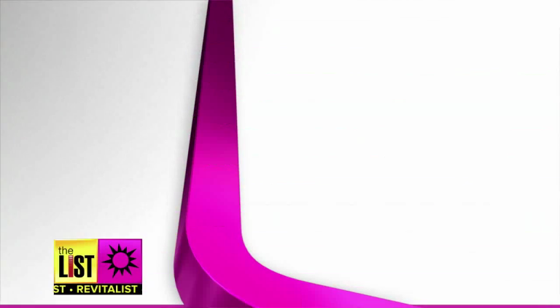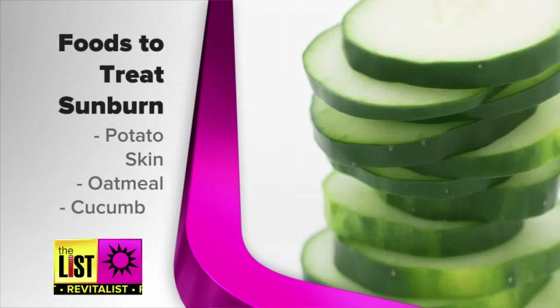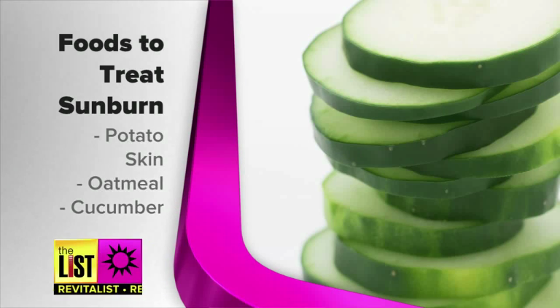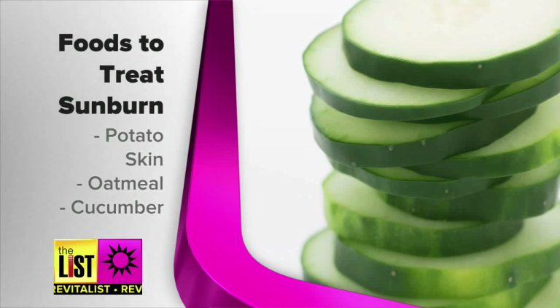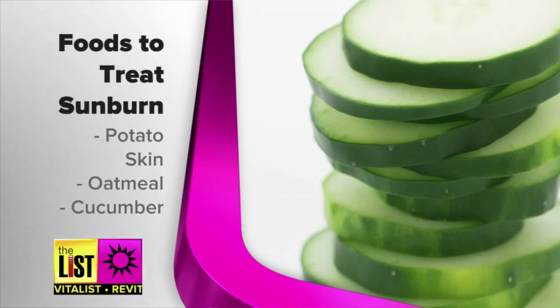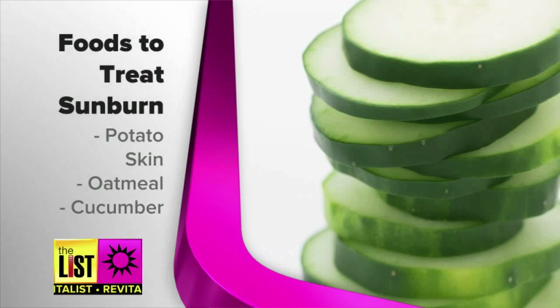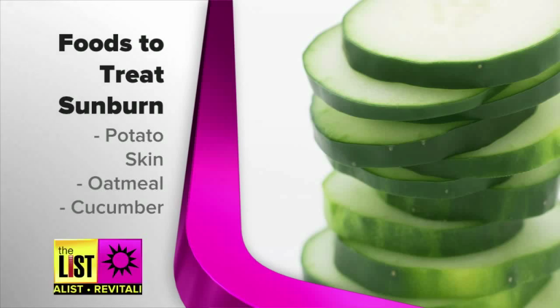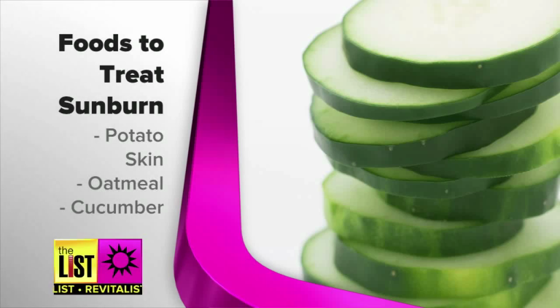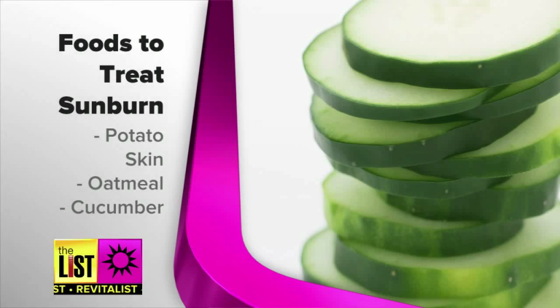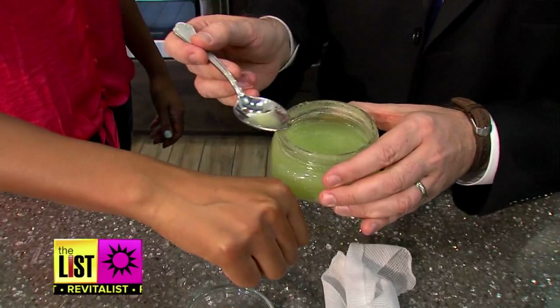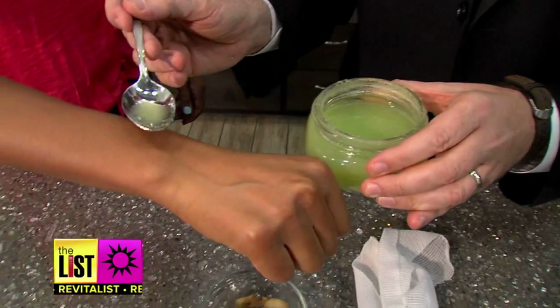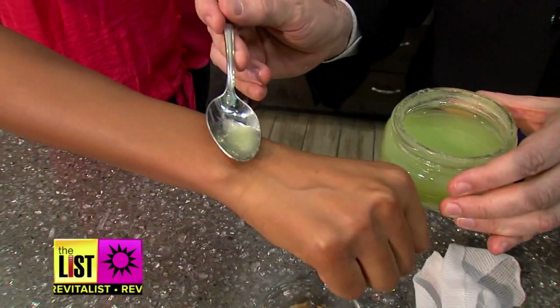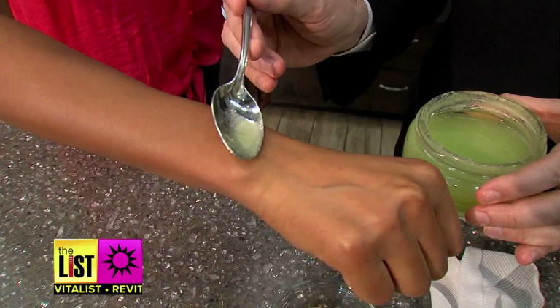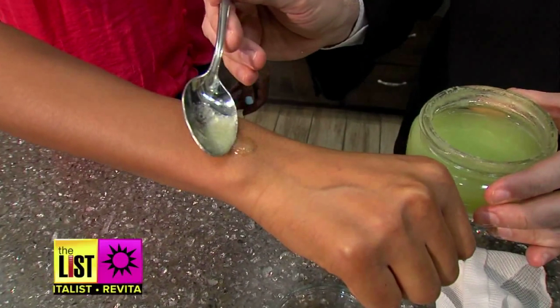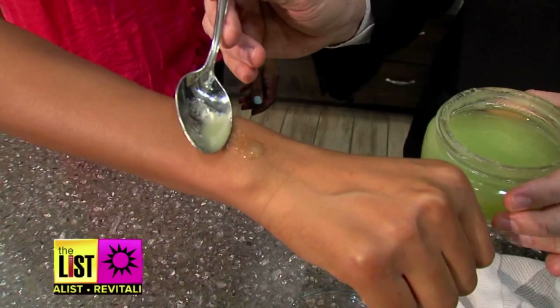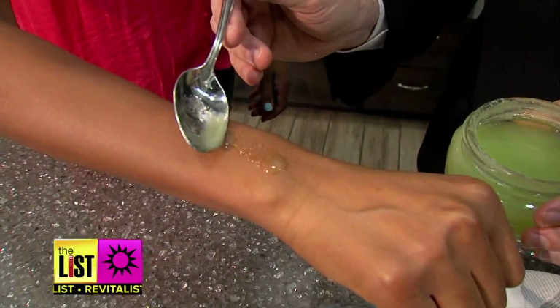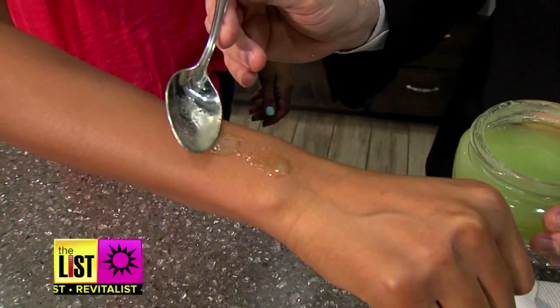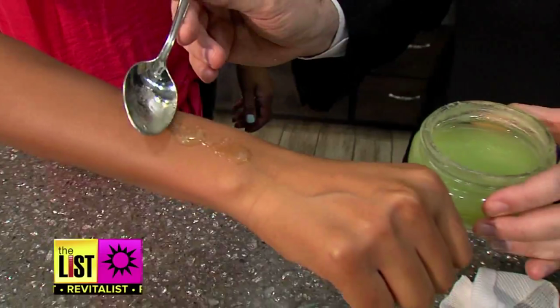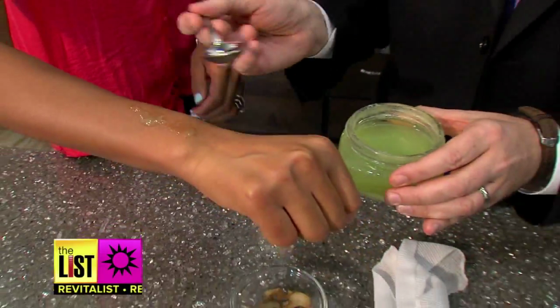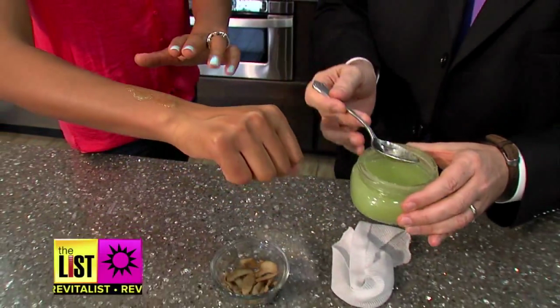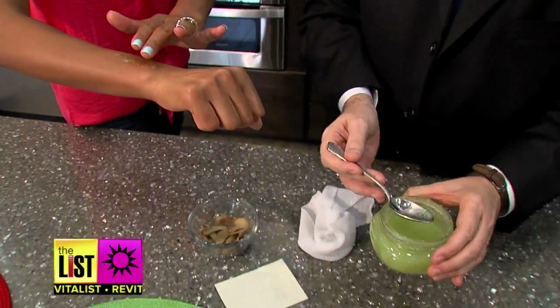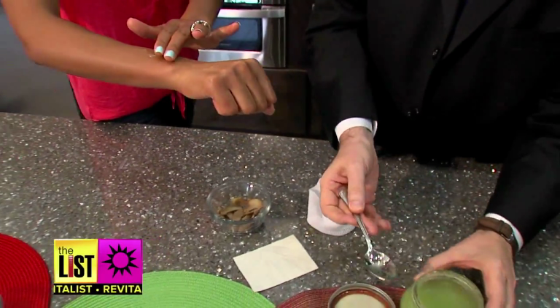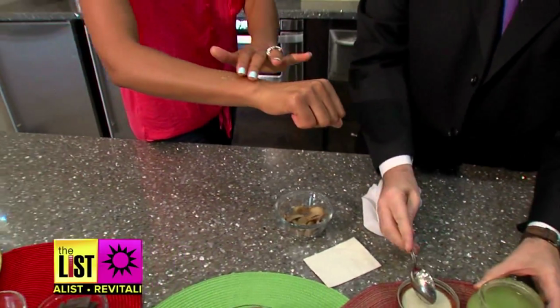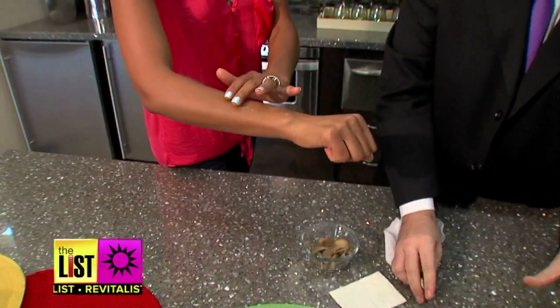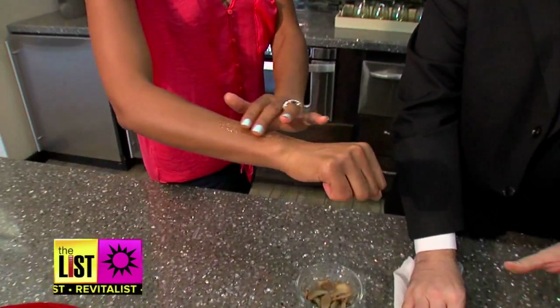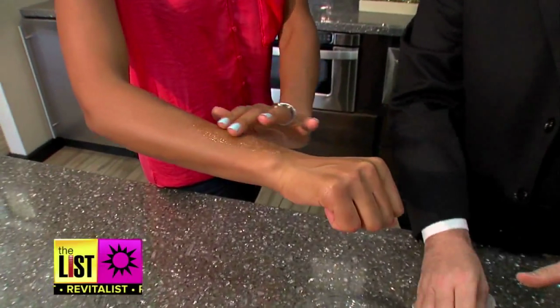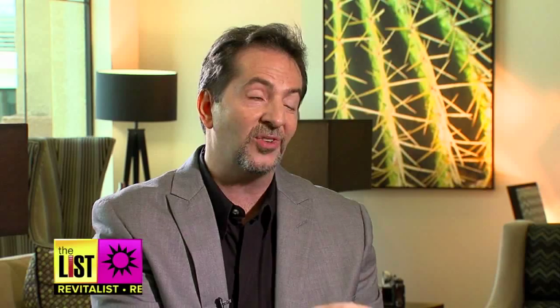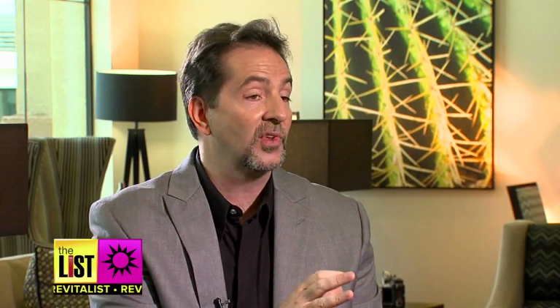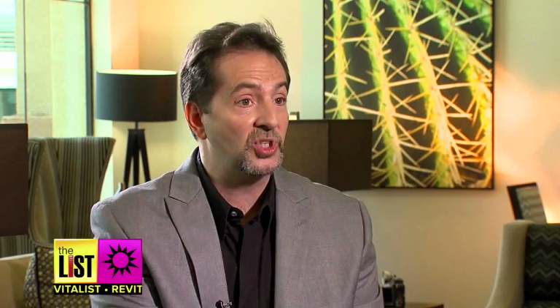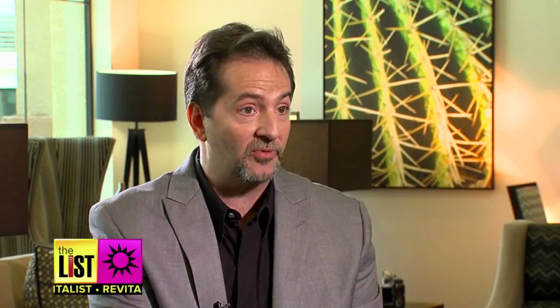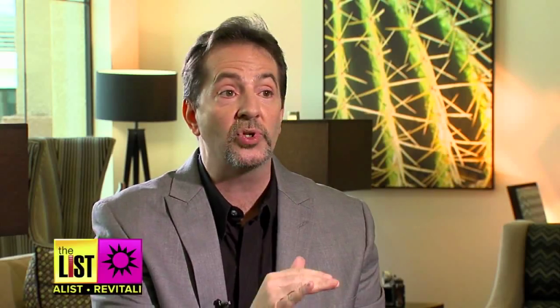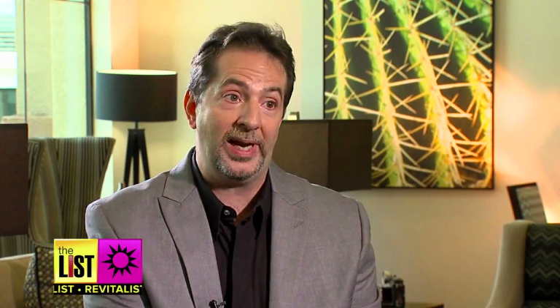And the last food to cool a sunburn, cucumber. Blend it up into a paste and then just put the paste directly on the skin. It'll have a cooling effect right away, it'll reduce the swelling, reduce the redness. It also has an analgesic effect, so it'll reduce the pain.